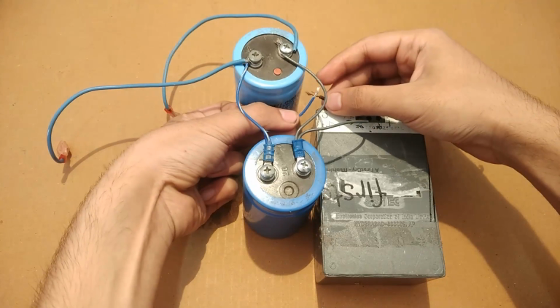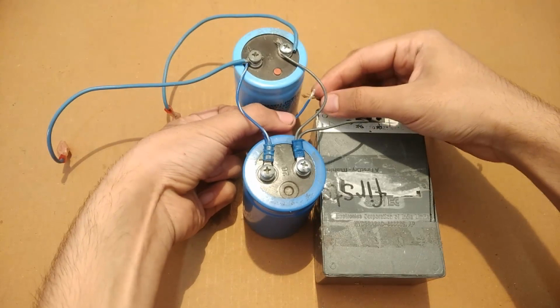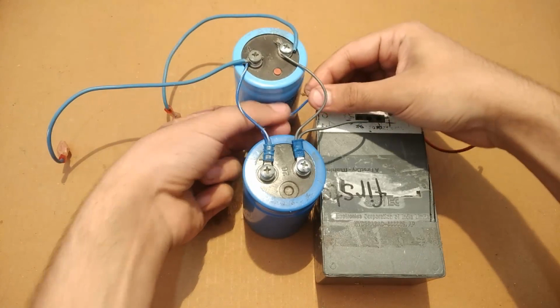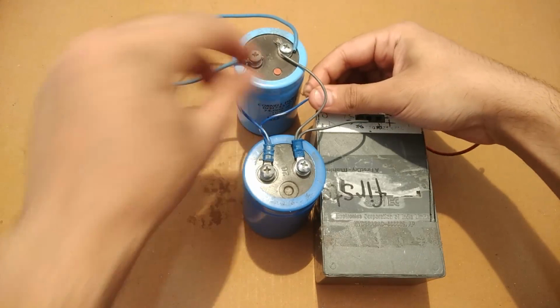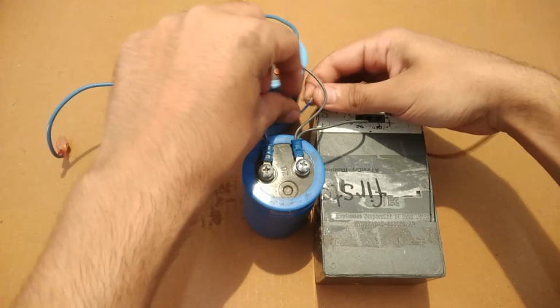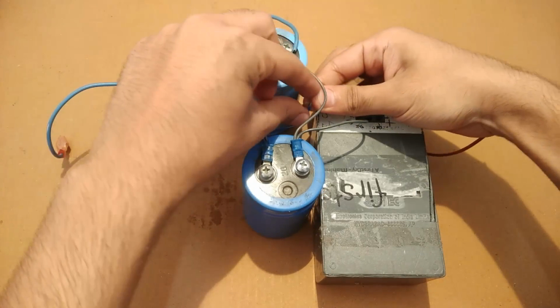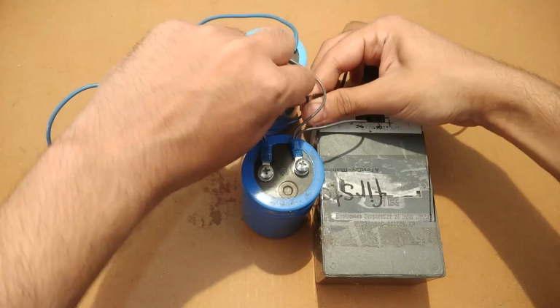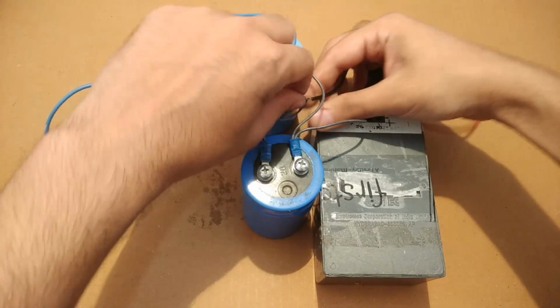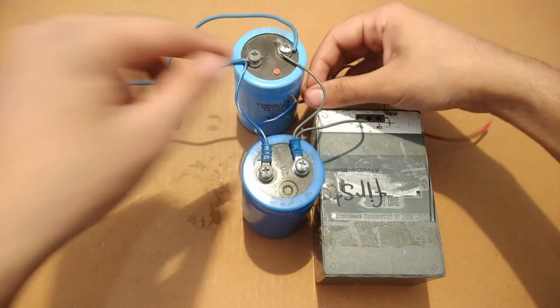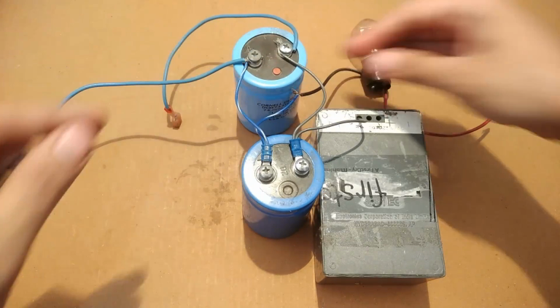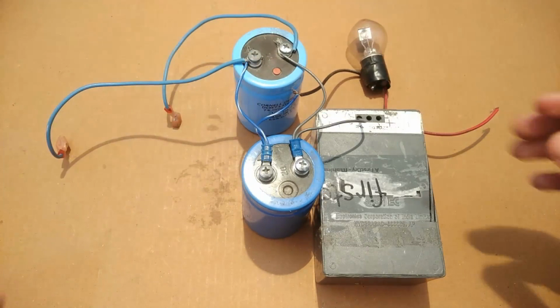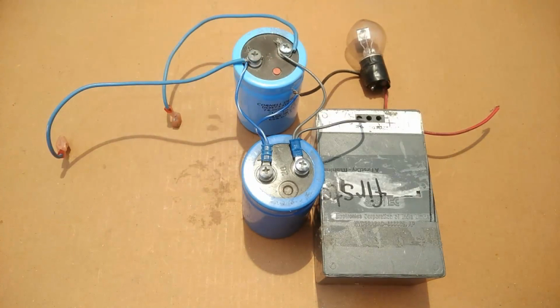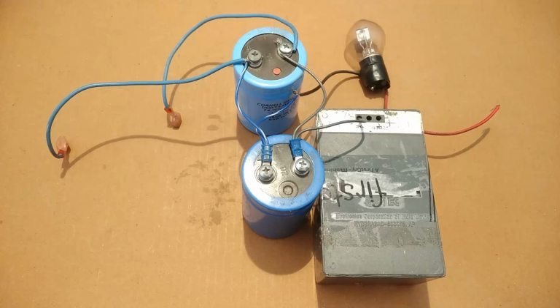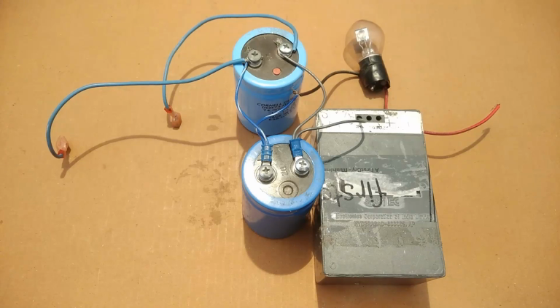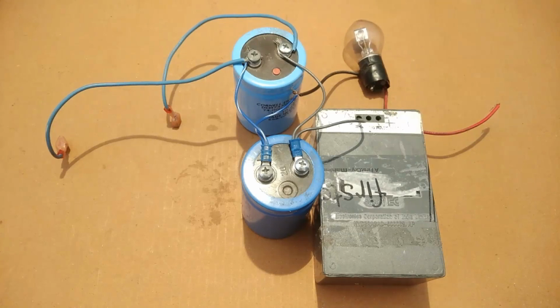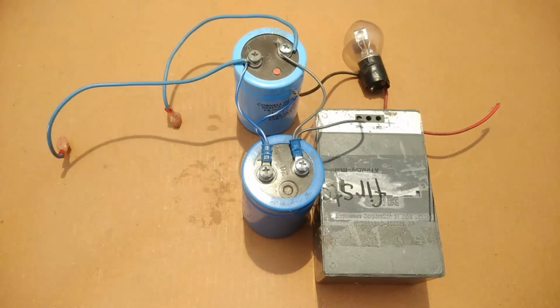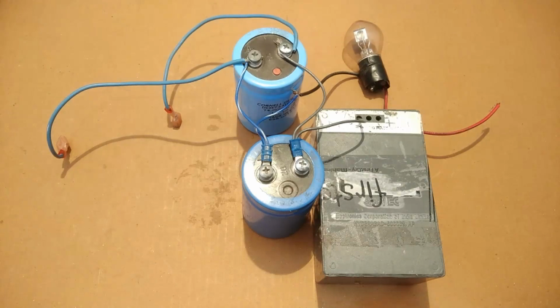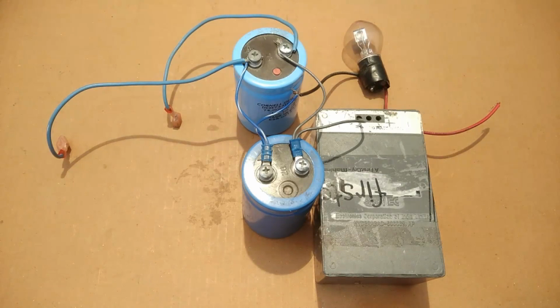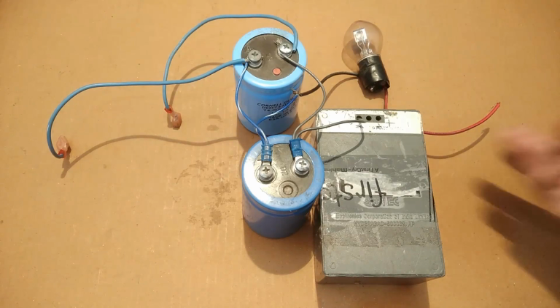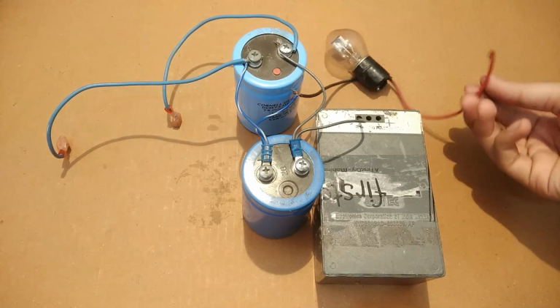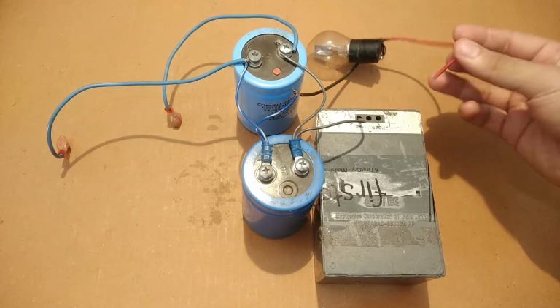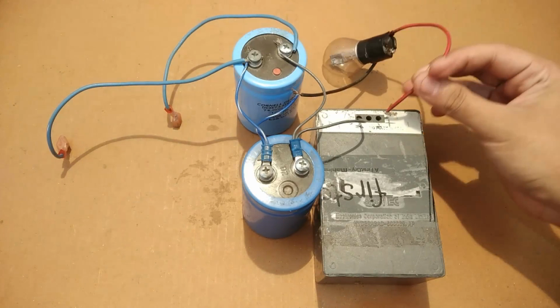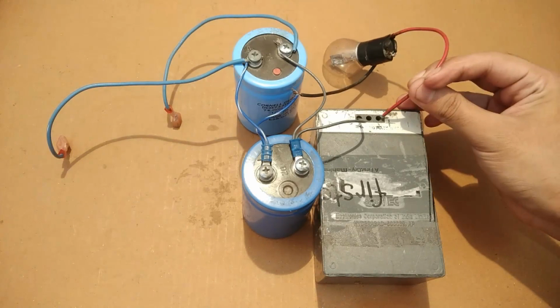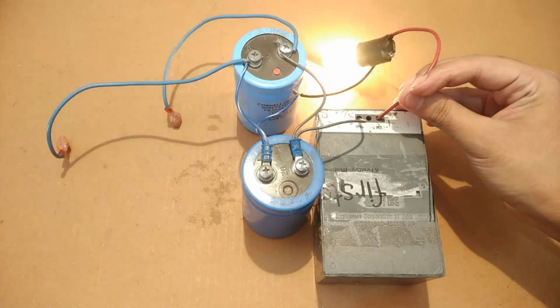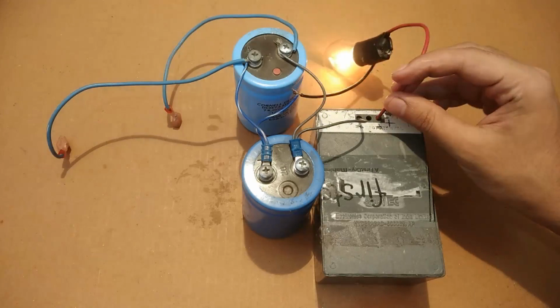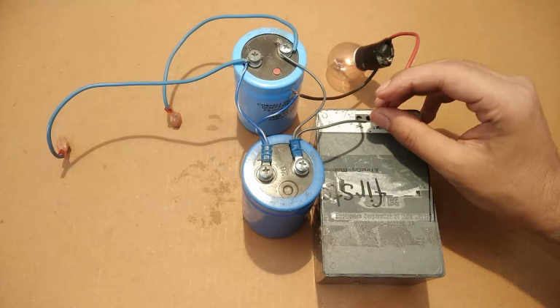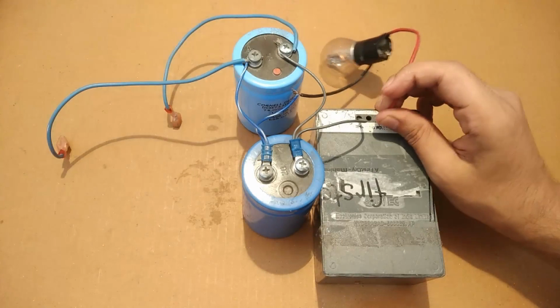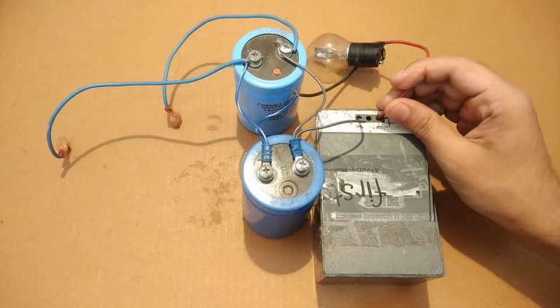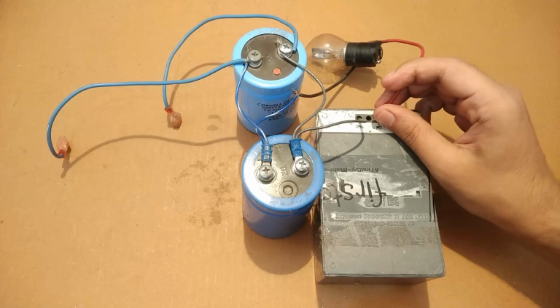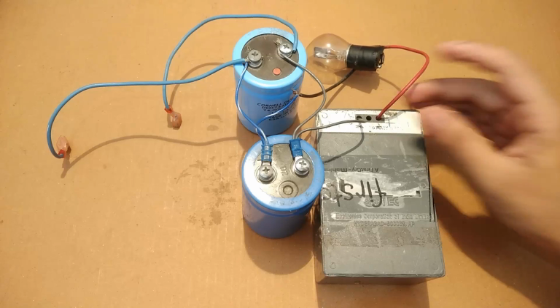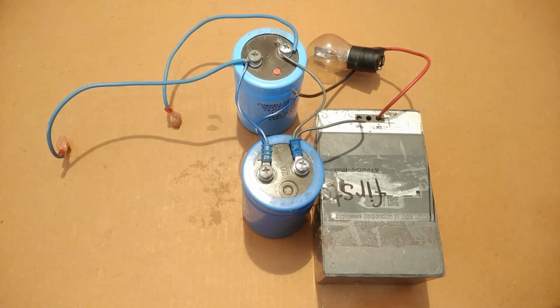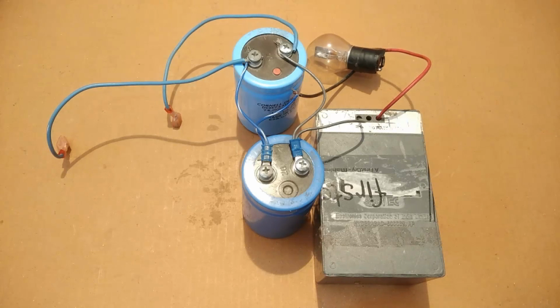One wire from the bulb will be connected to the left-open blue wire connected to the capacitor, while the other wire of the bulb will be connected to the positive terminal of the battery.